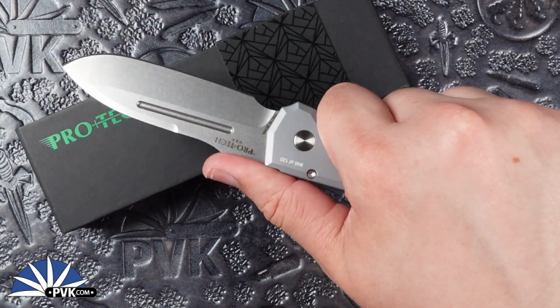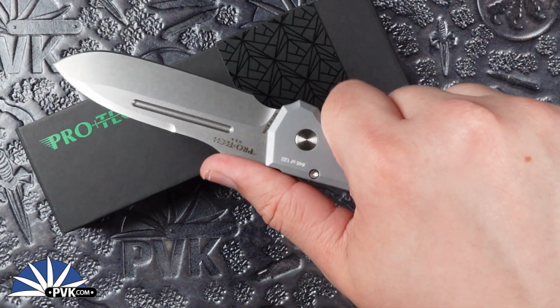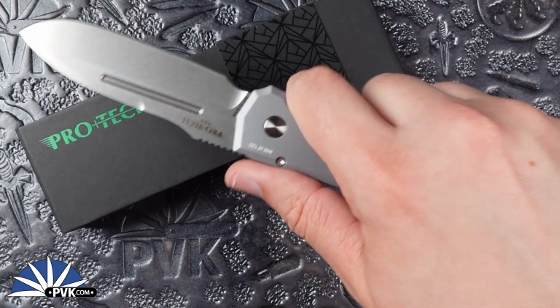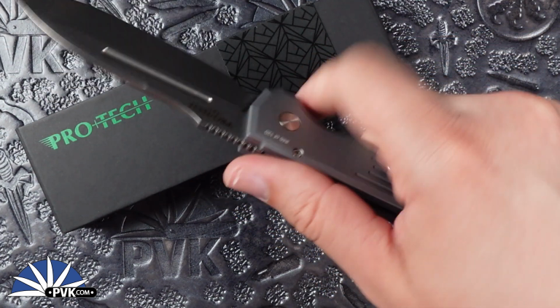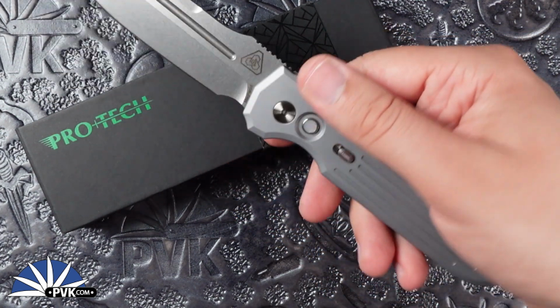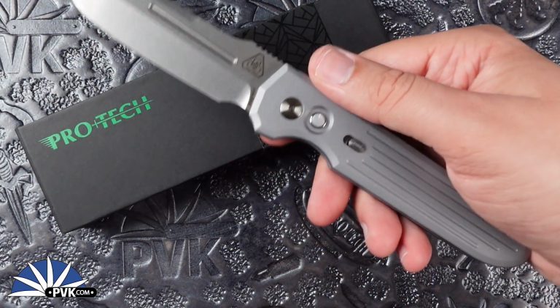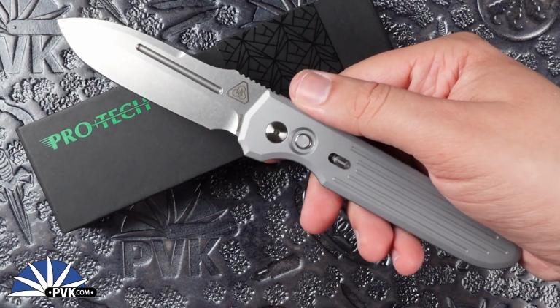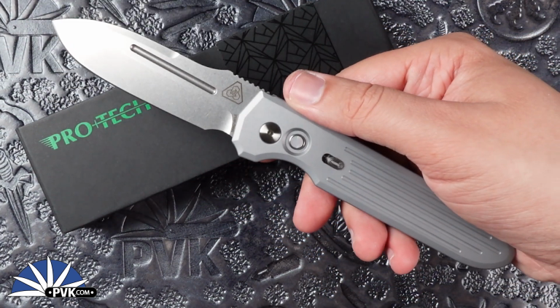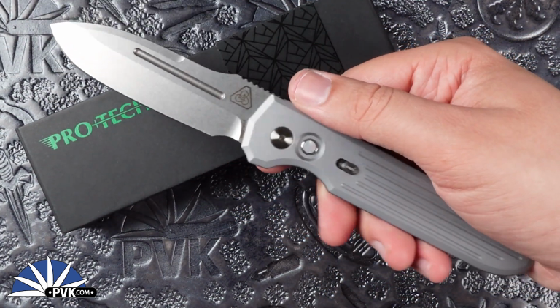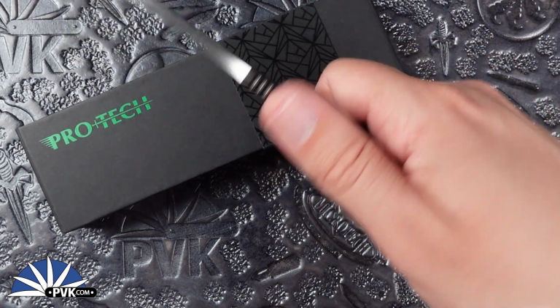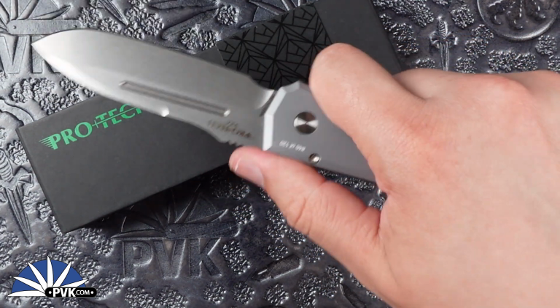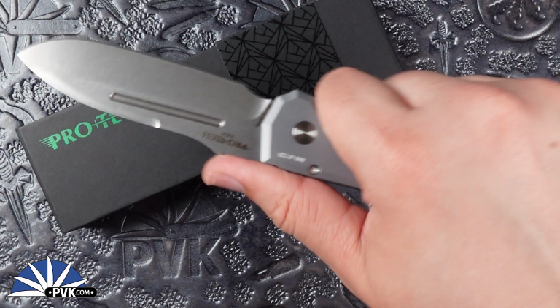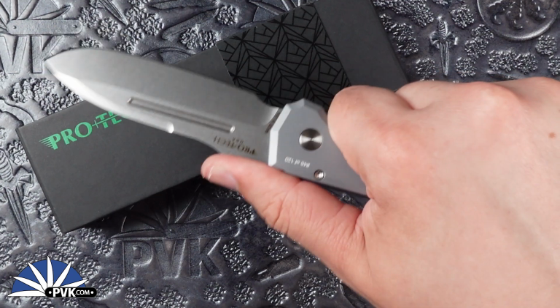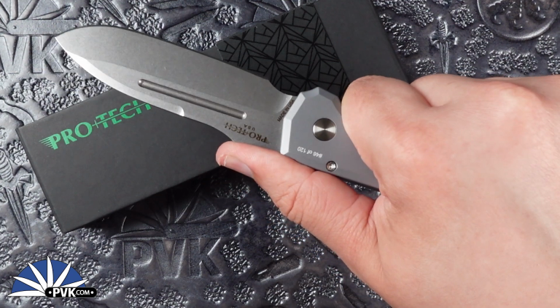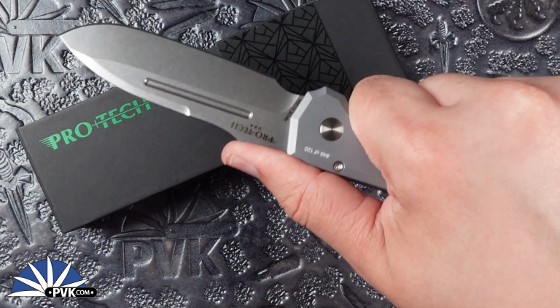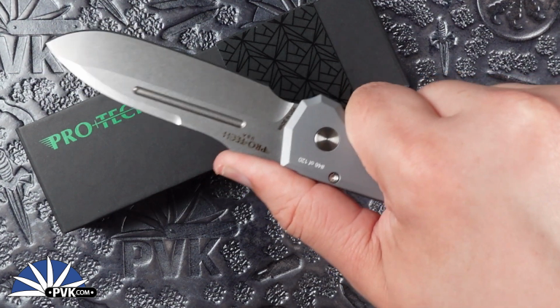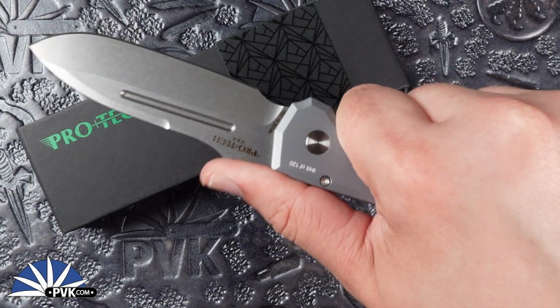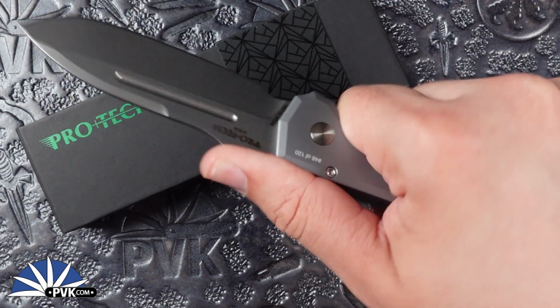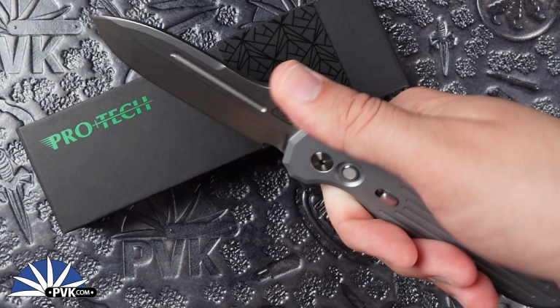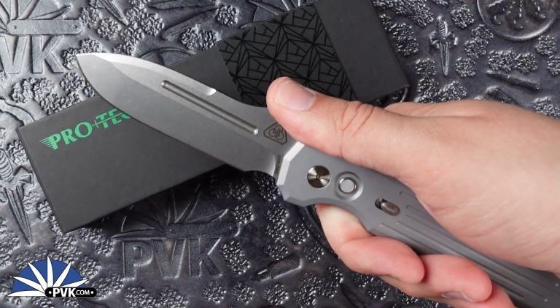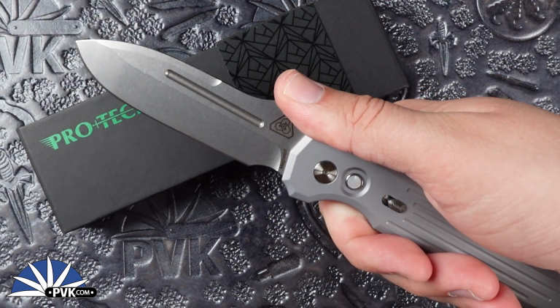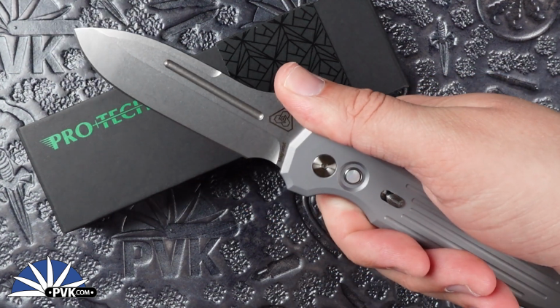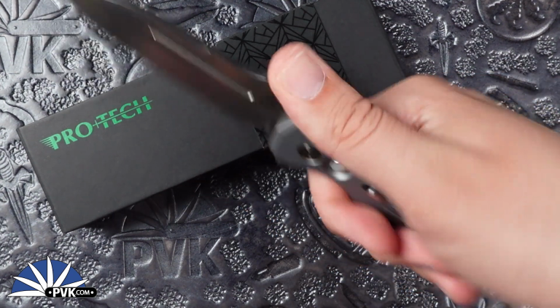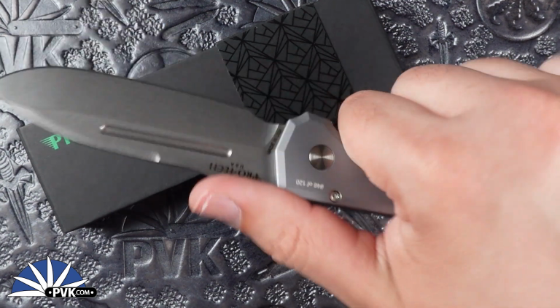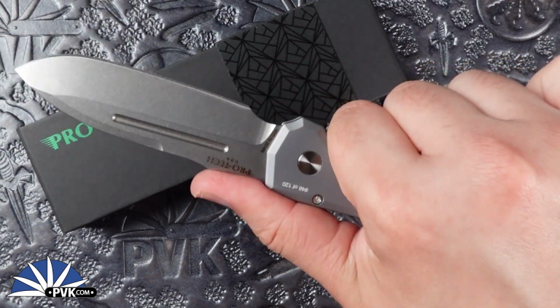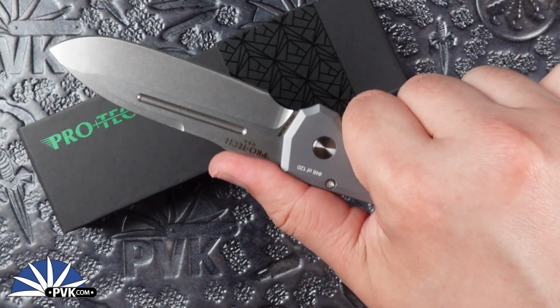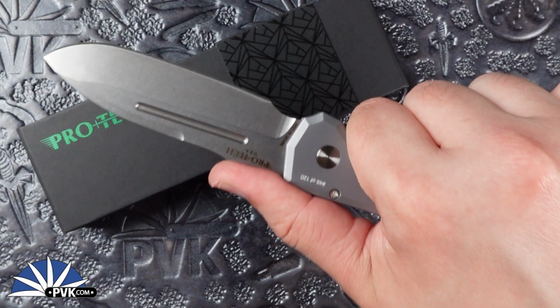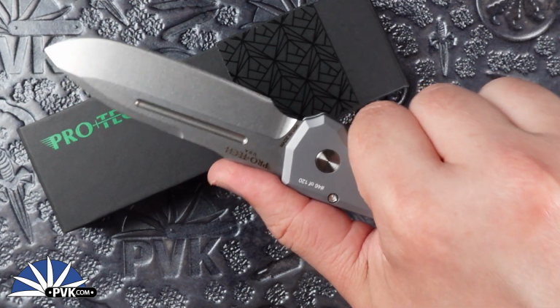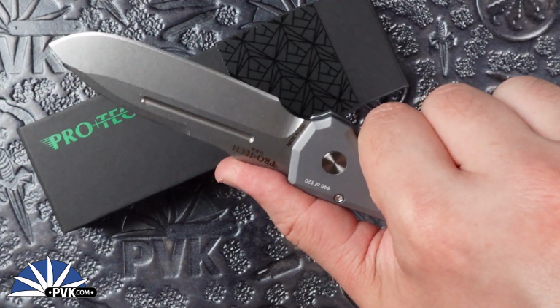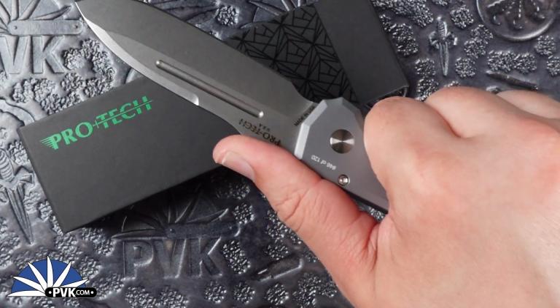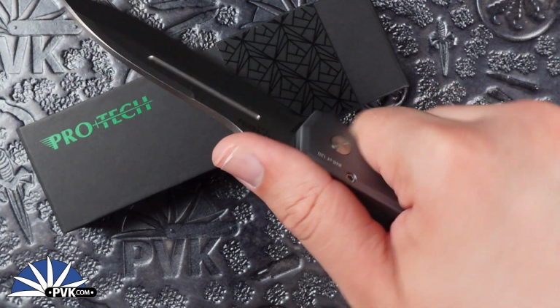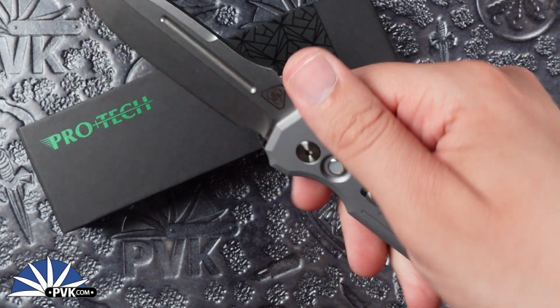Along with that nice curved style handle, the jimping along that back spine really is a nice little area for the thumb to rest on, so you can really take control of that blade when you're cutting with it.